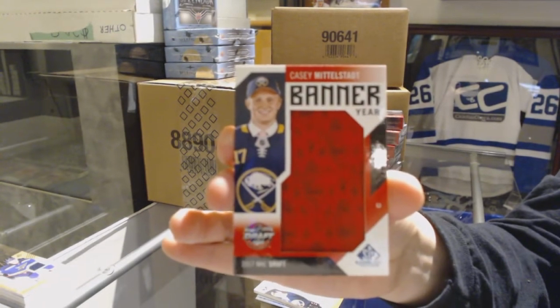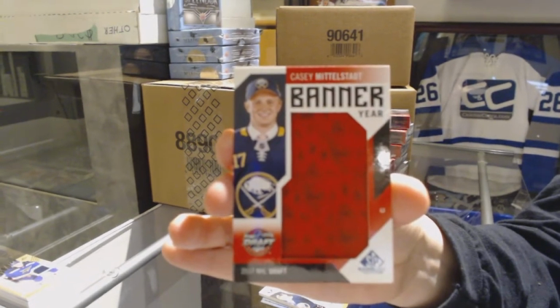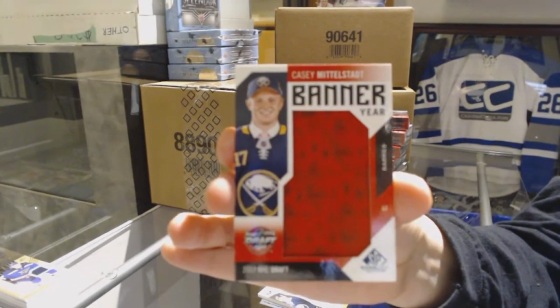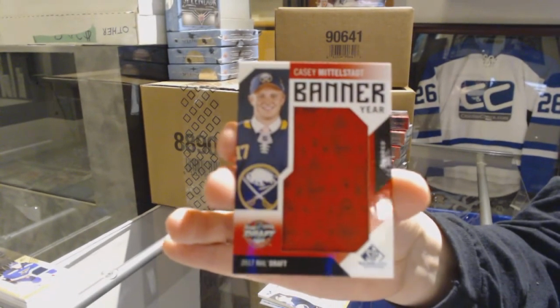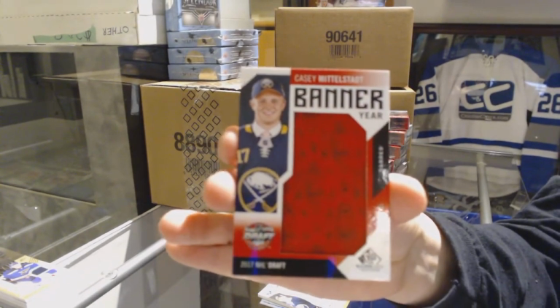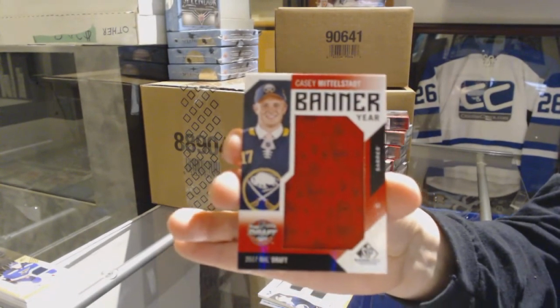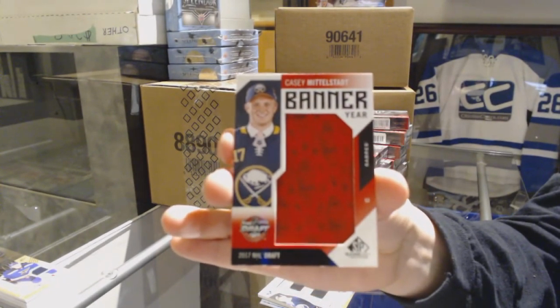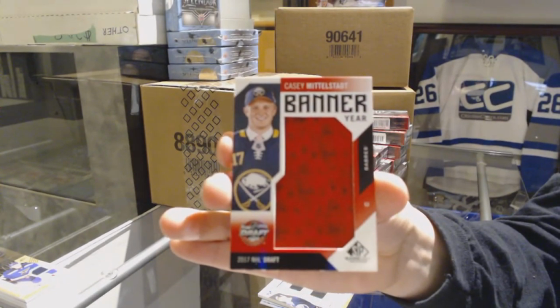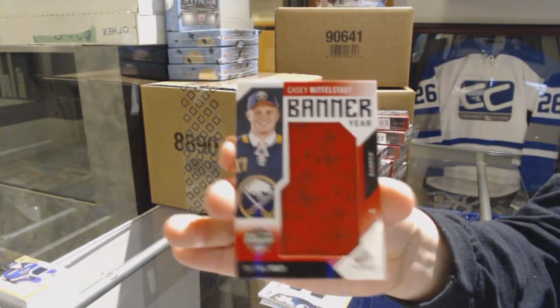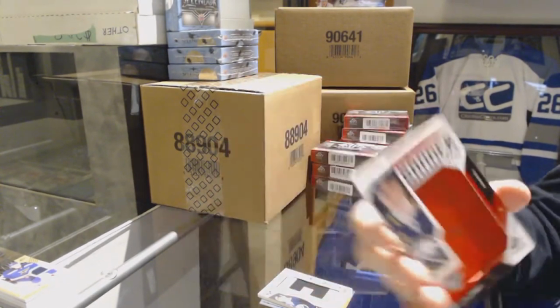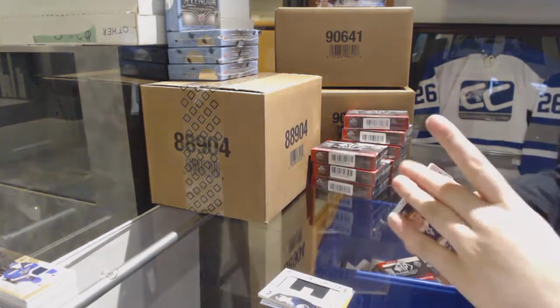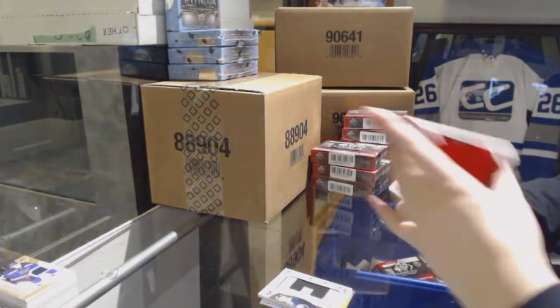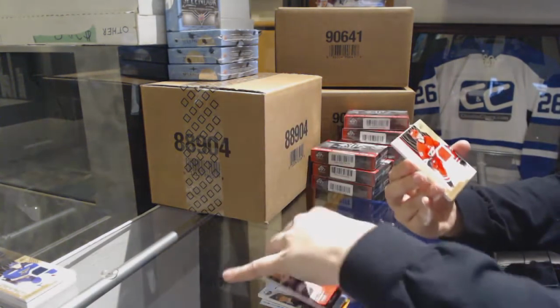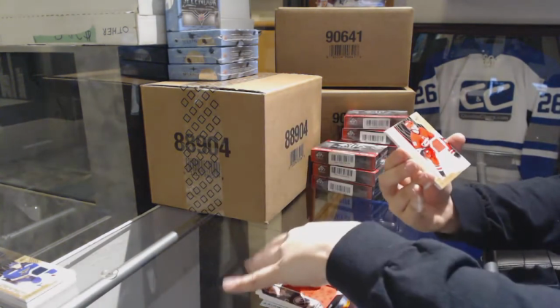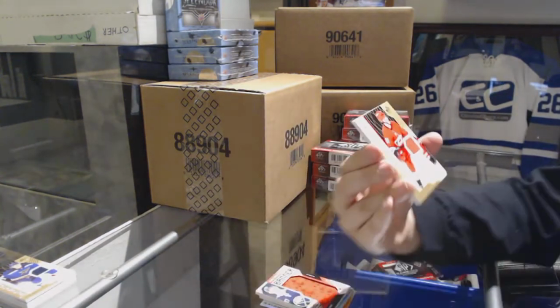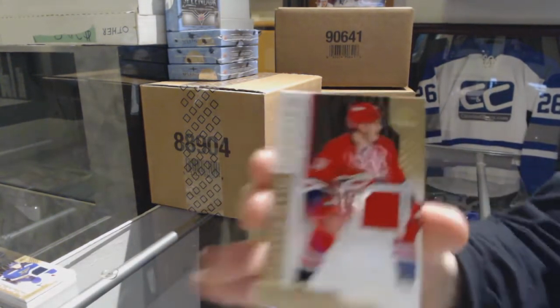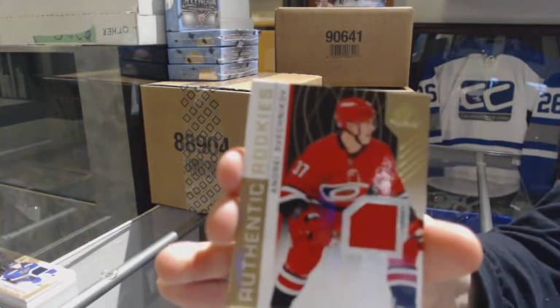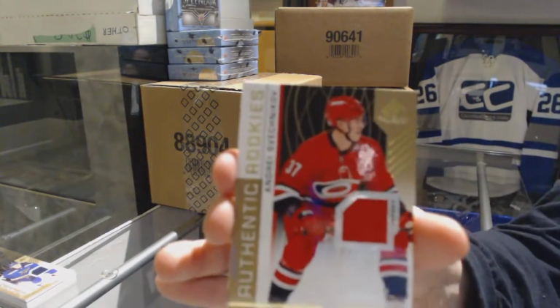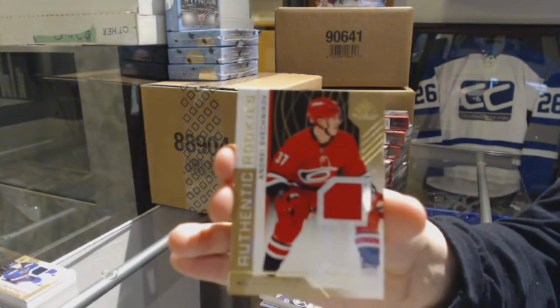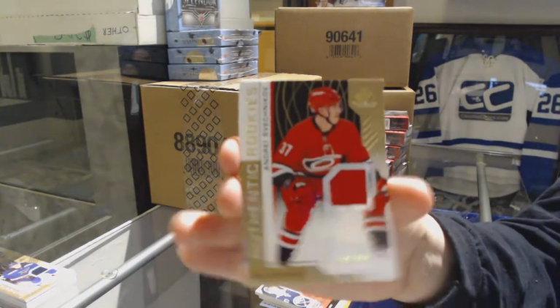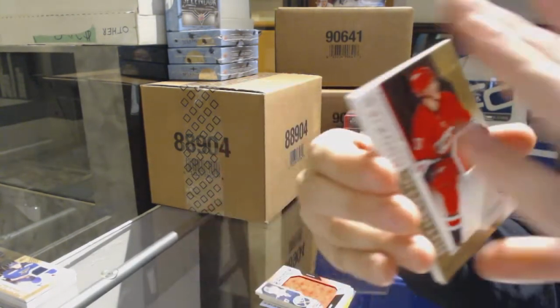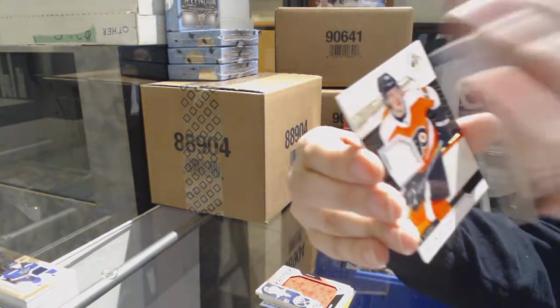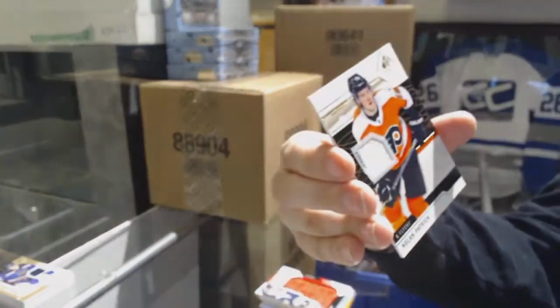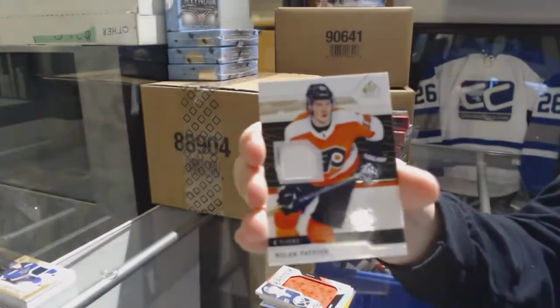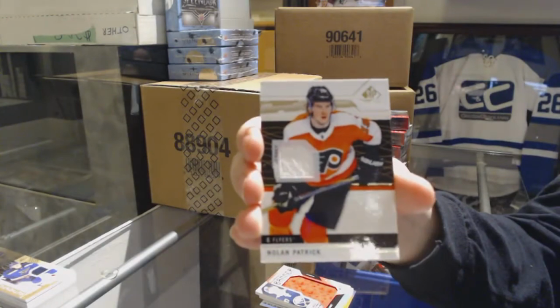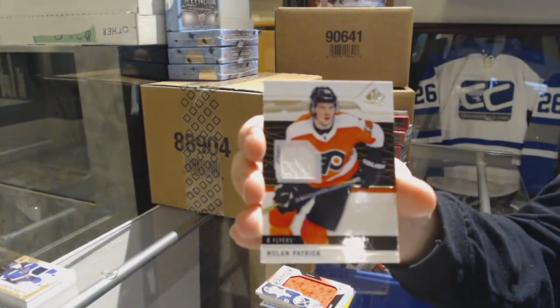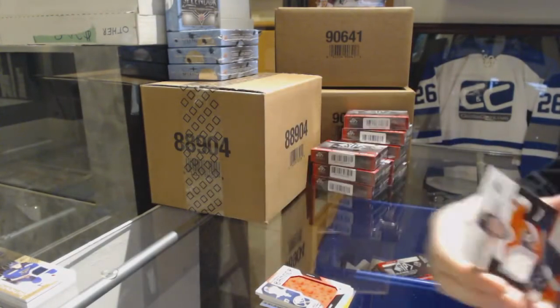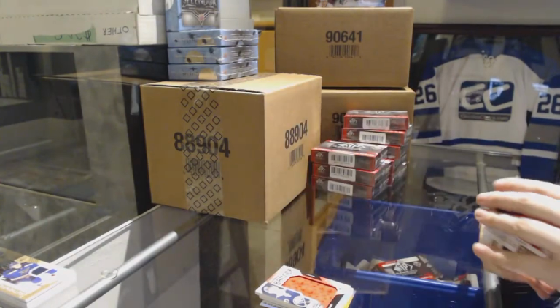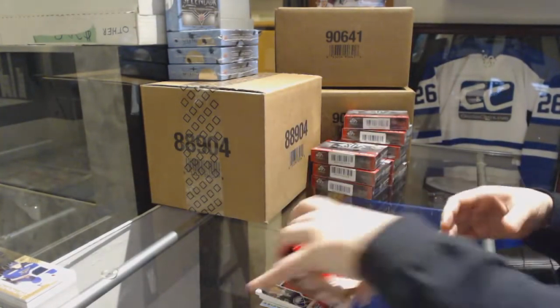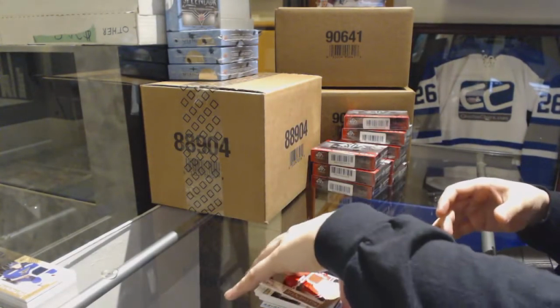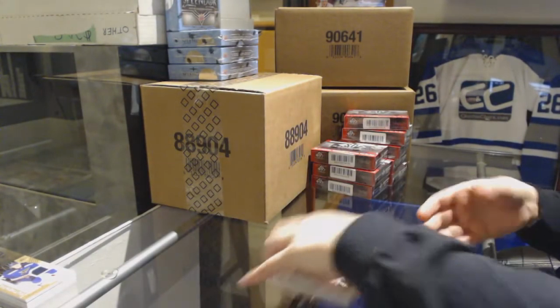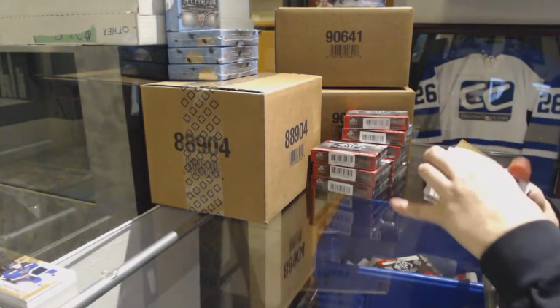The Middlestead! Jersey of Andrei Svechnikov for the Carolina Hurricanes, and a jersey of Nolan Patrick for the Philadelphia Flyers.